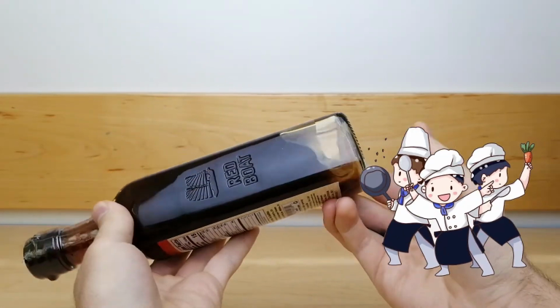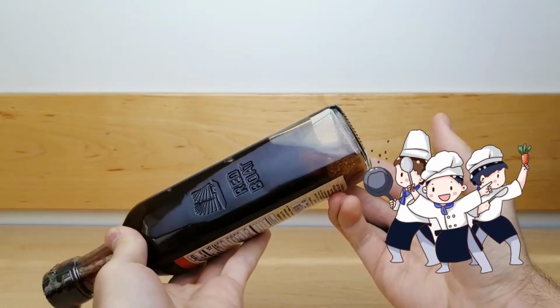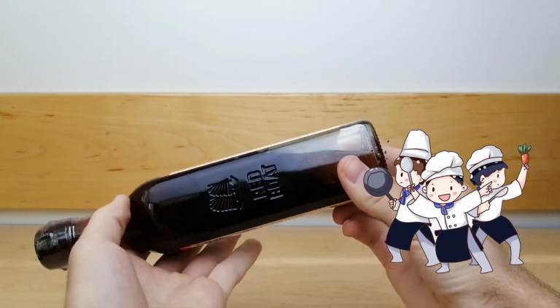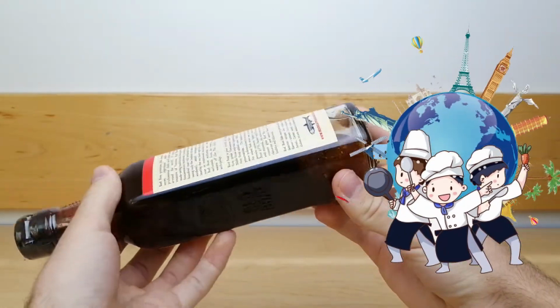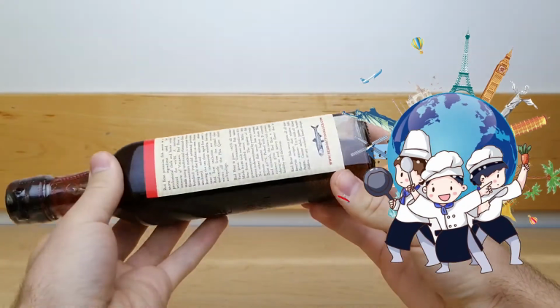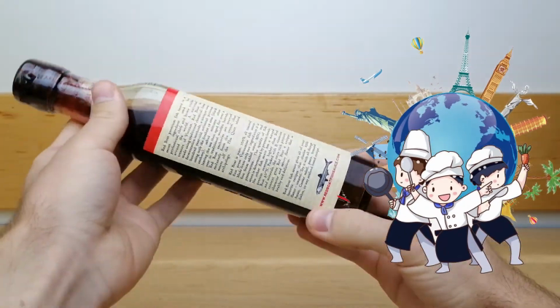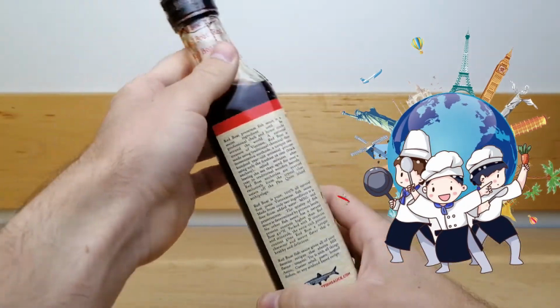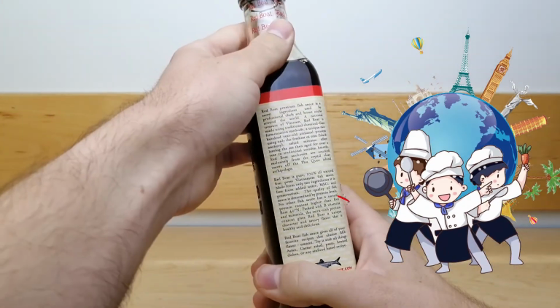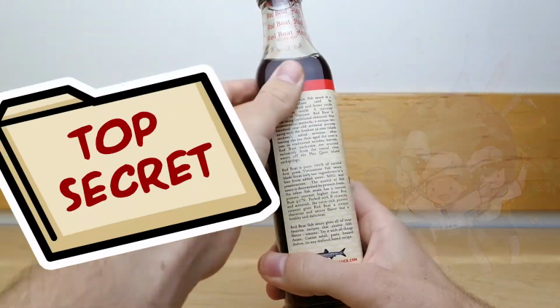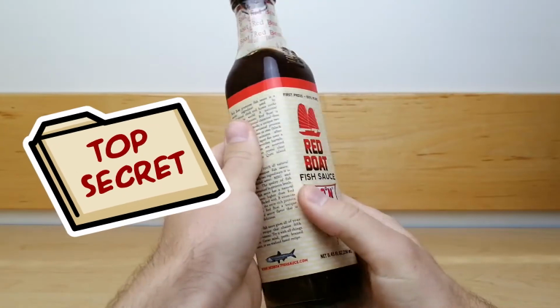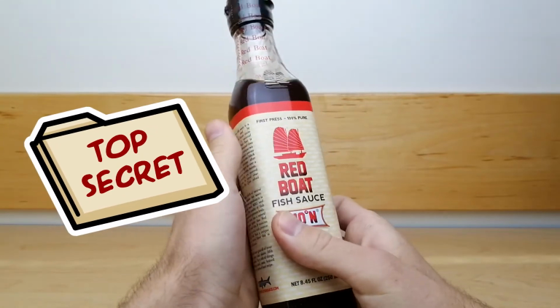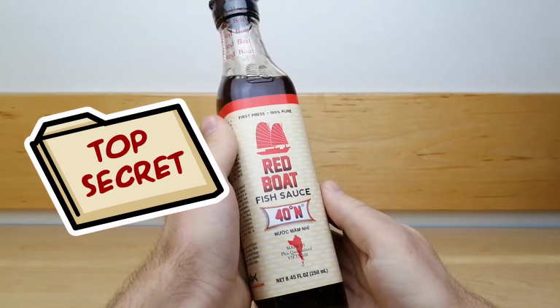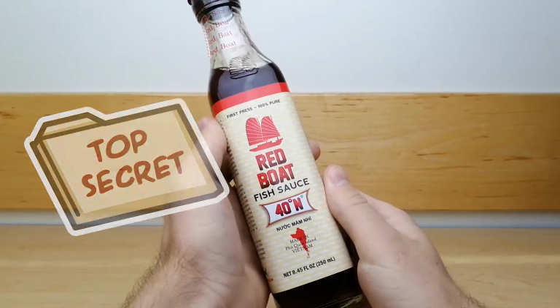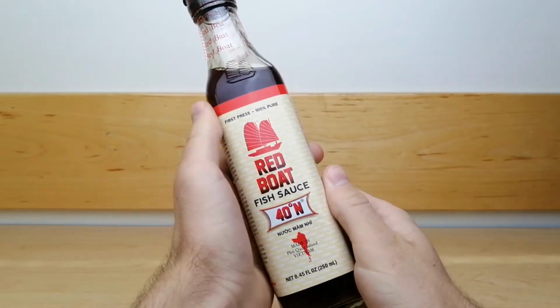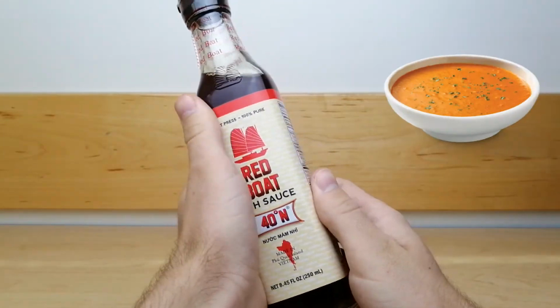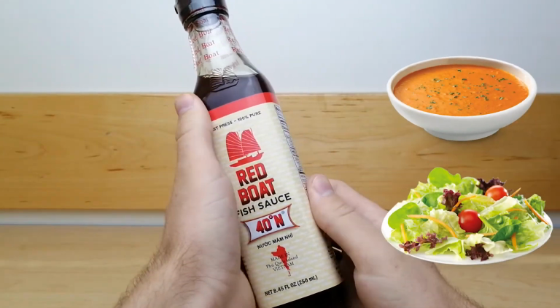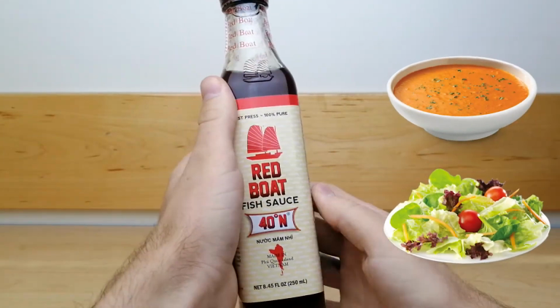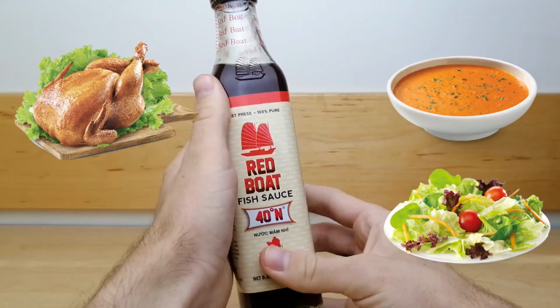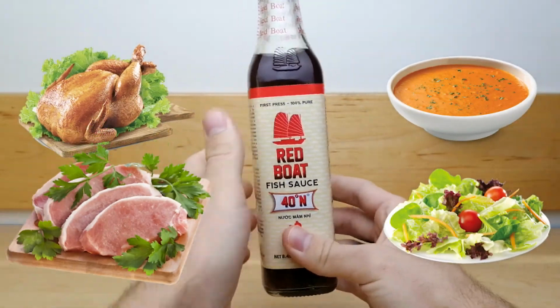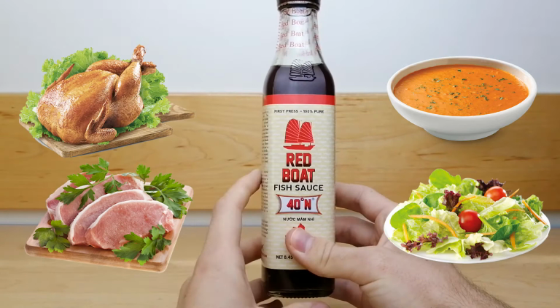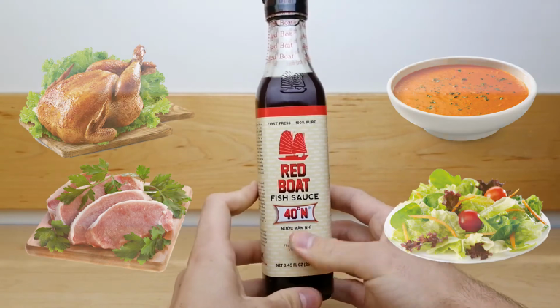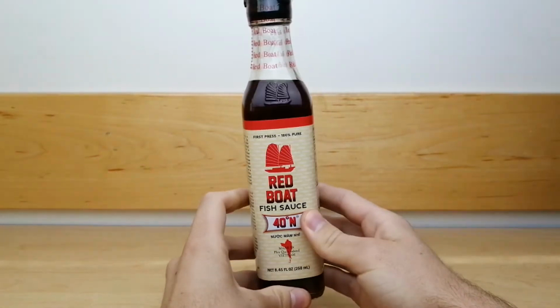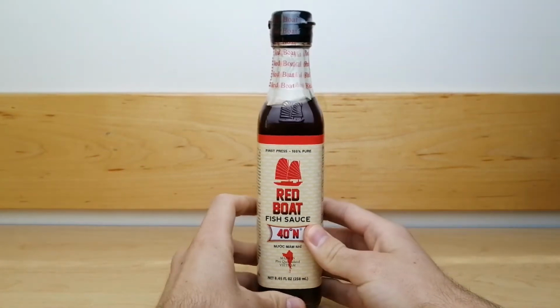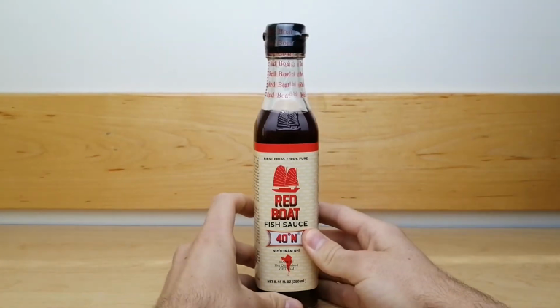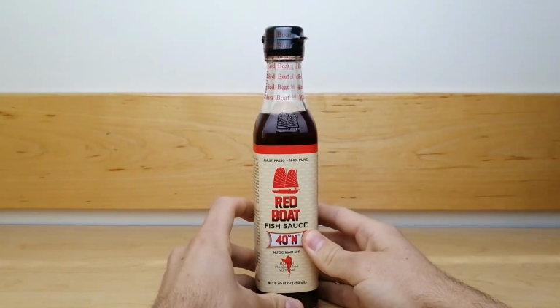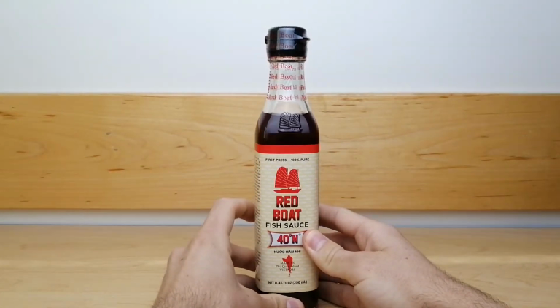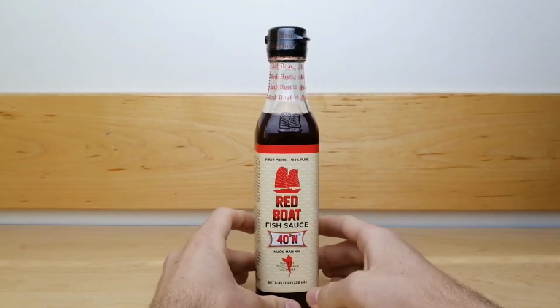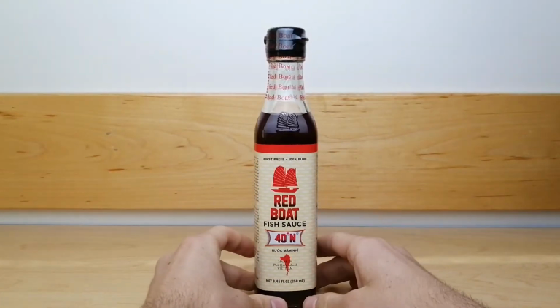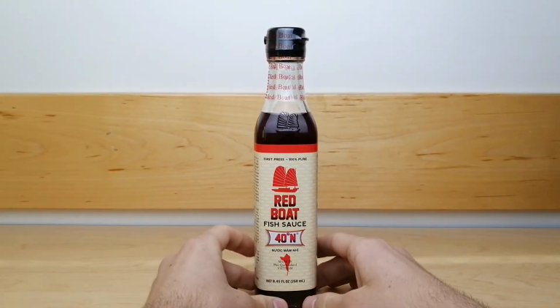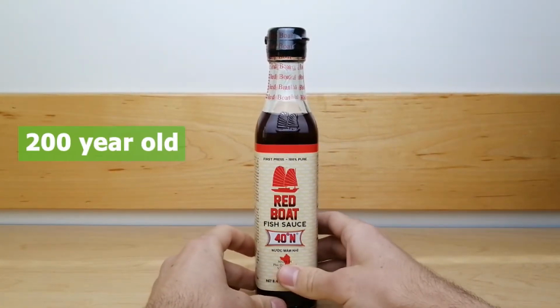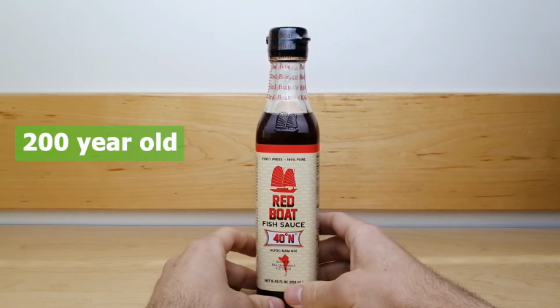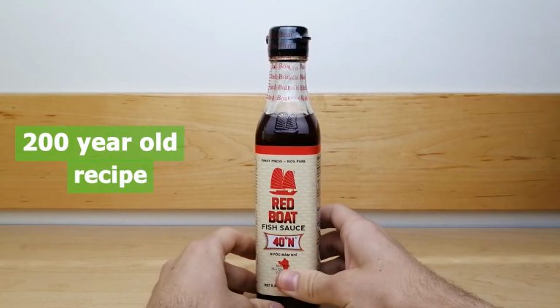Professional chefs from around the world use this sauce as a secret ingredient in dishes ranging from soups and salads to chicken and pork. The production process for this sauce has its origins in a 200-year-old recipe.